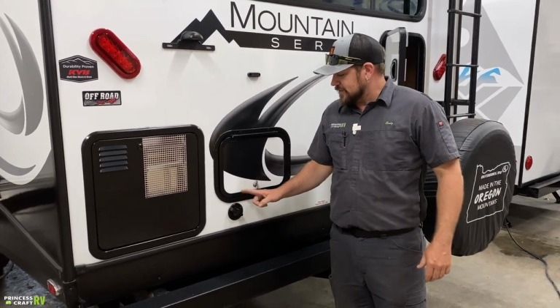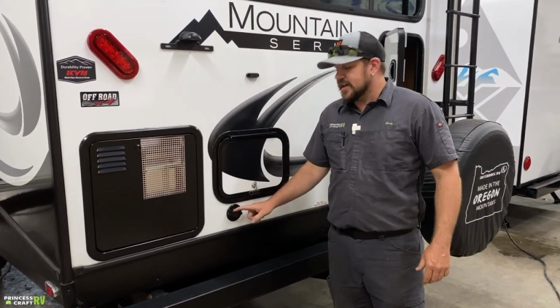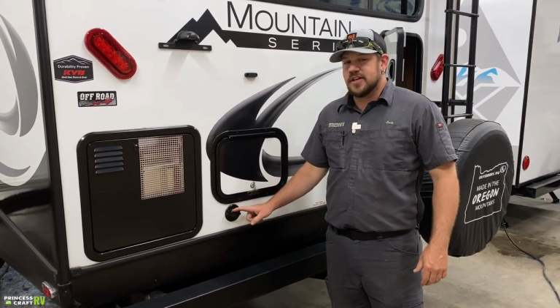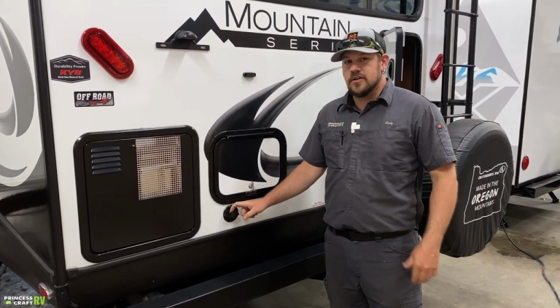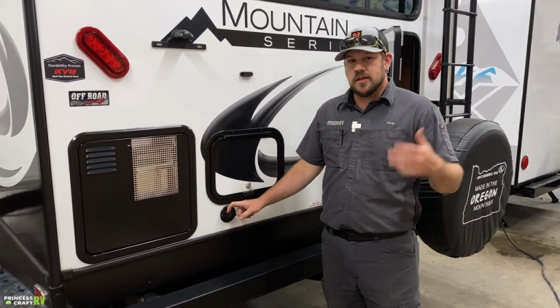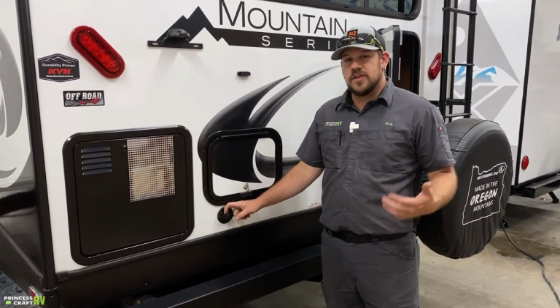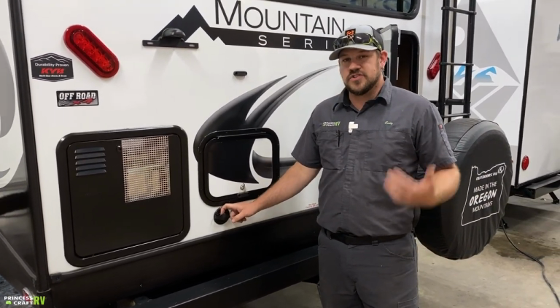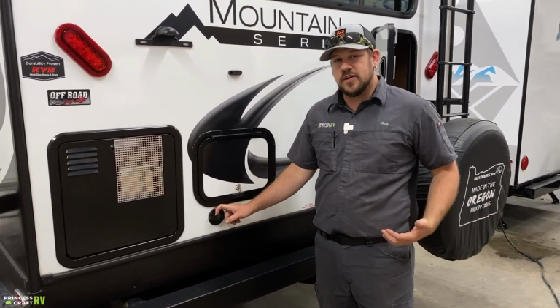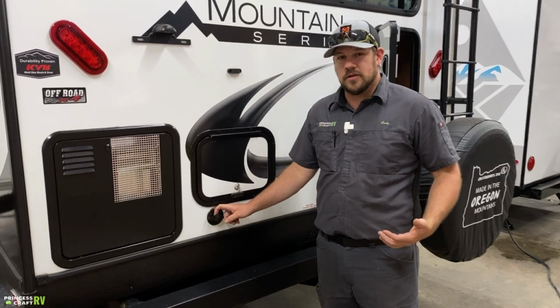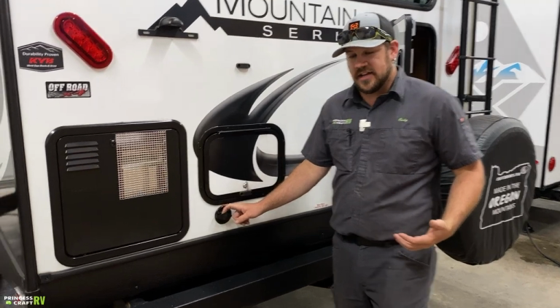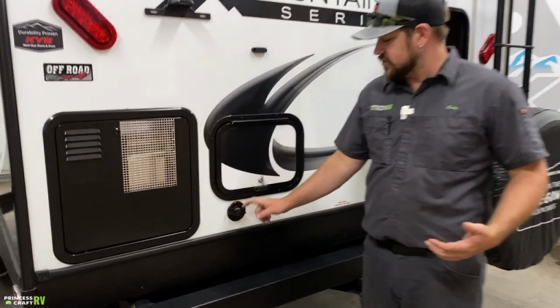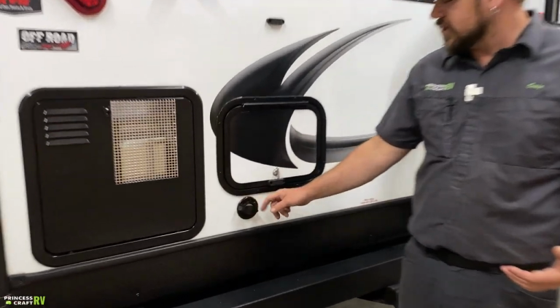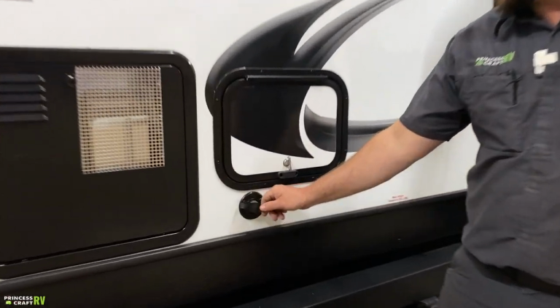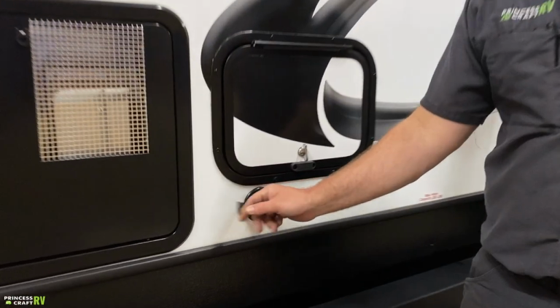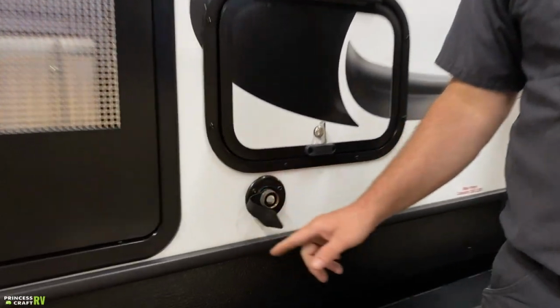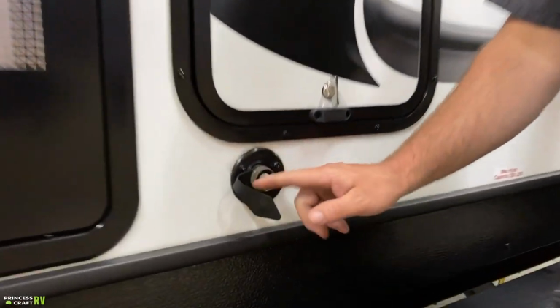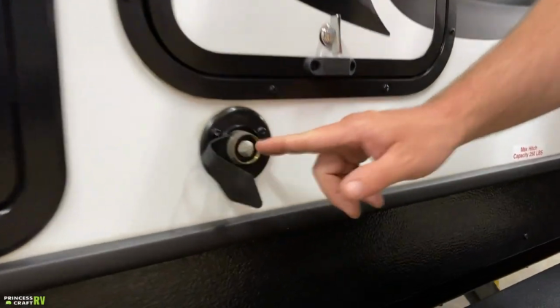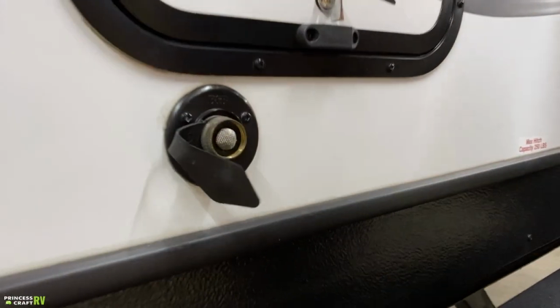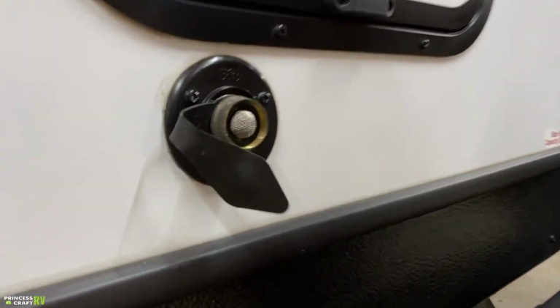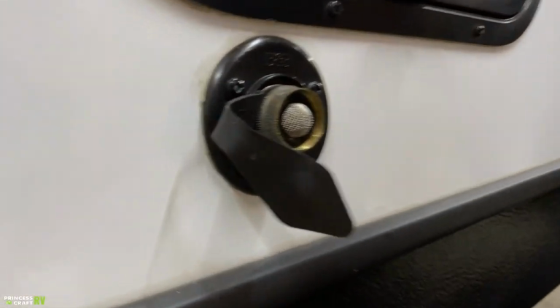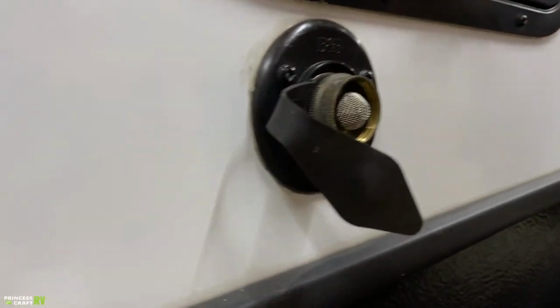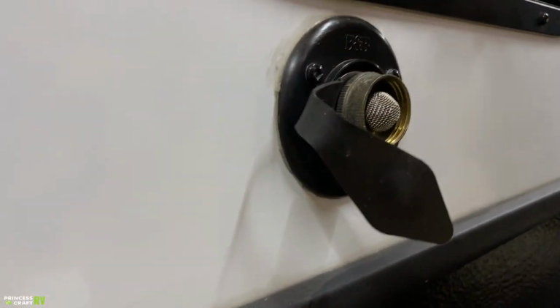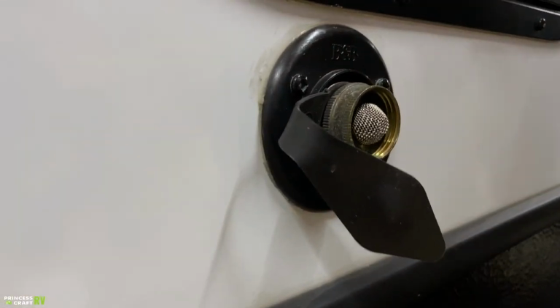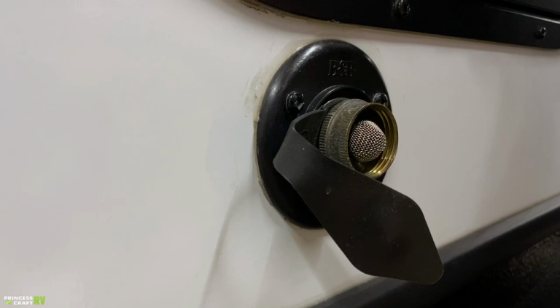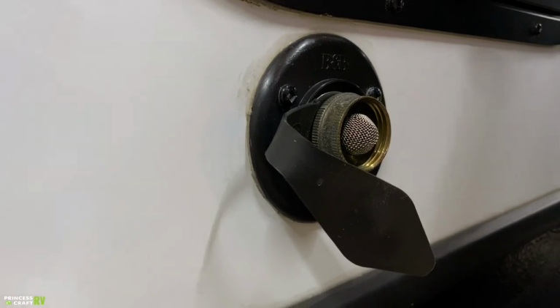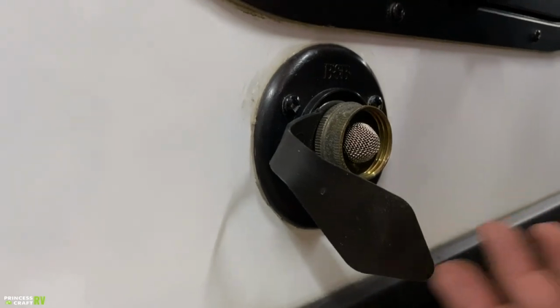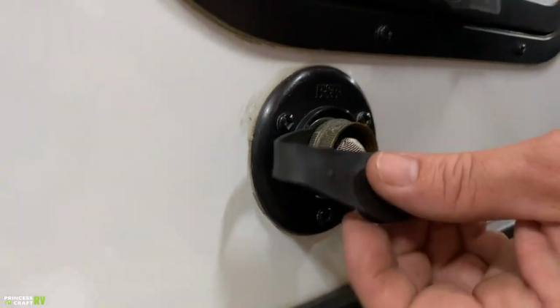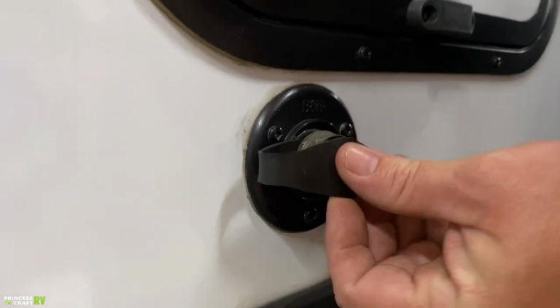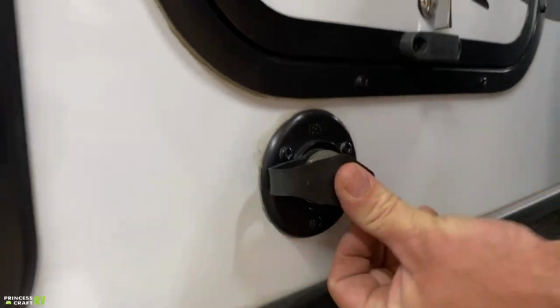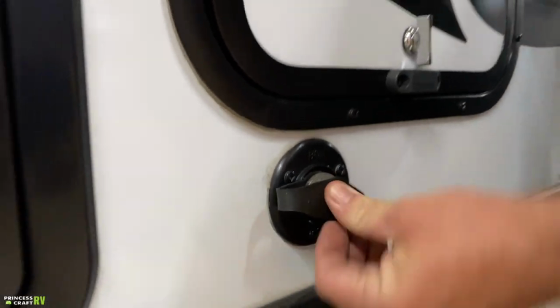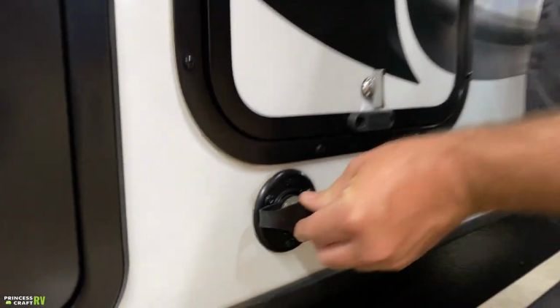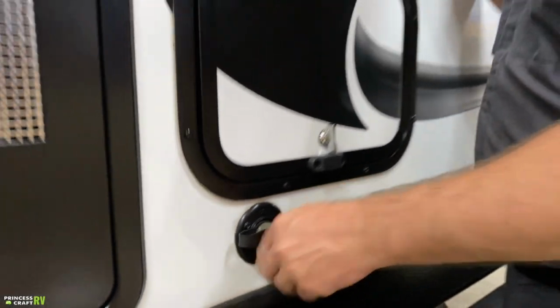This connection here is your city water connection — this is where you hook up a water hose and a water pressure regulator to provide water to the rest of the trailer.